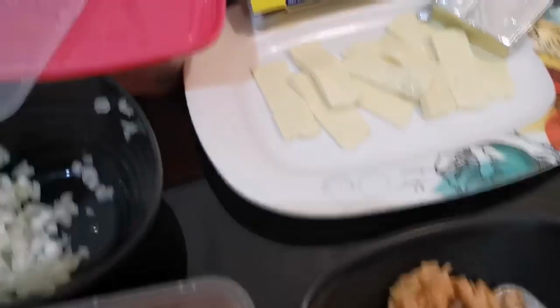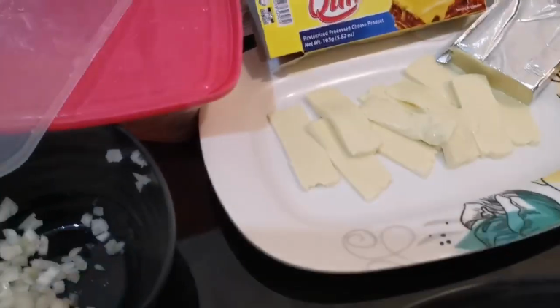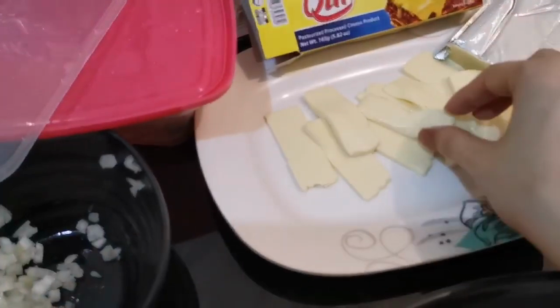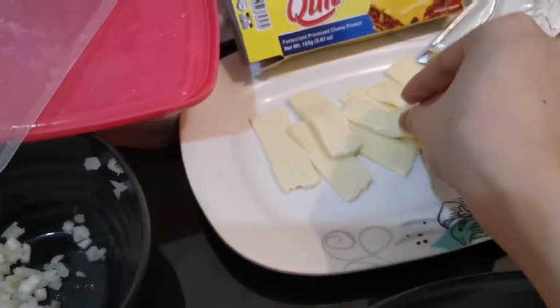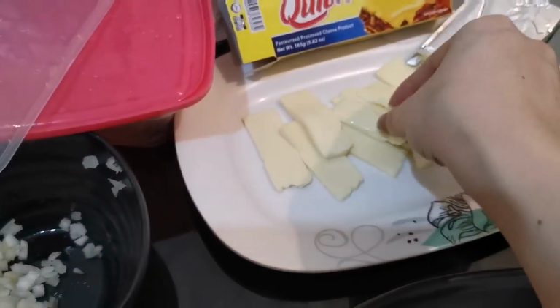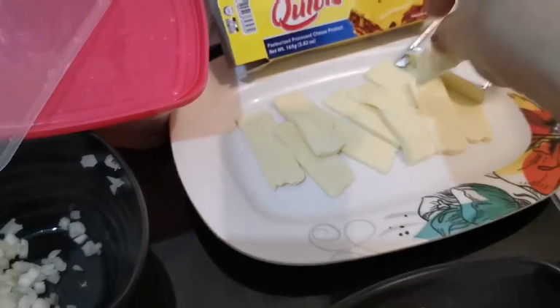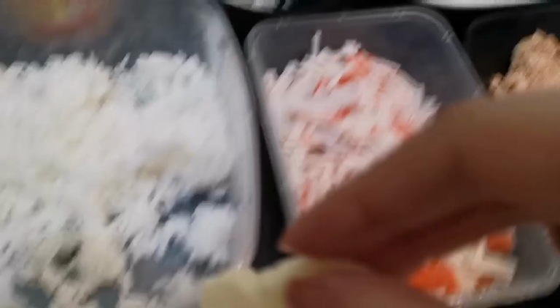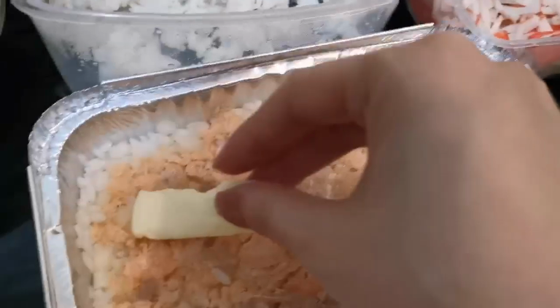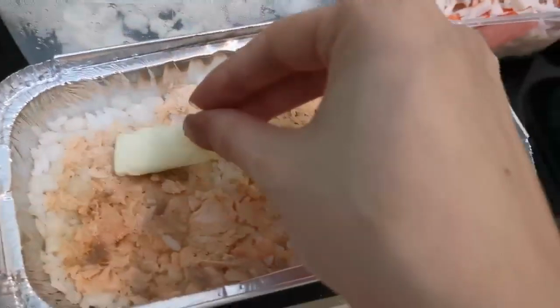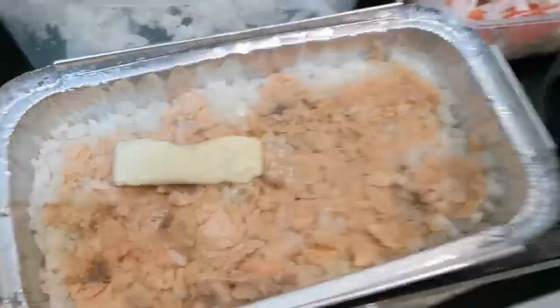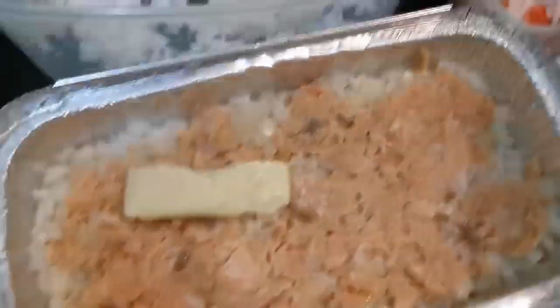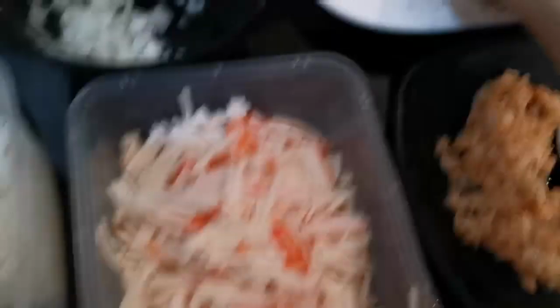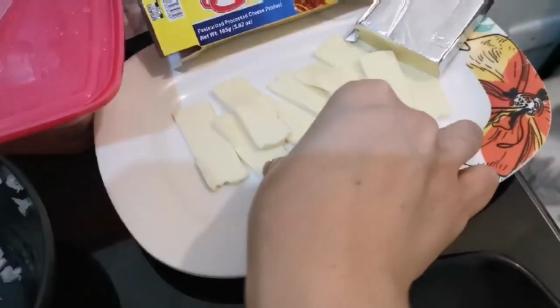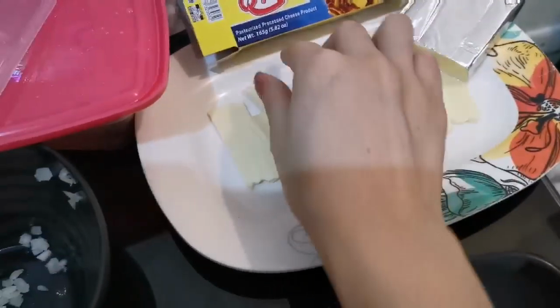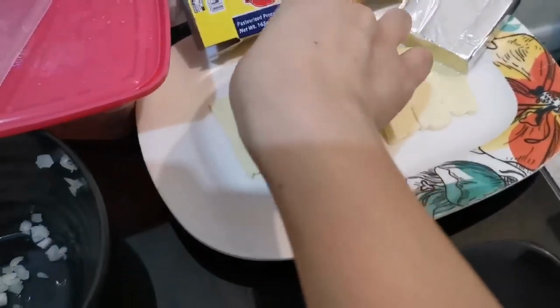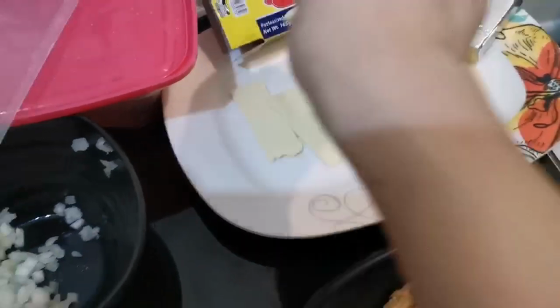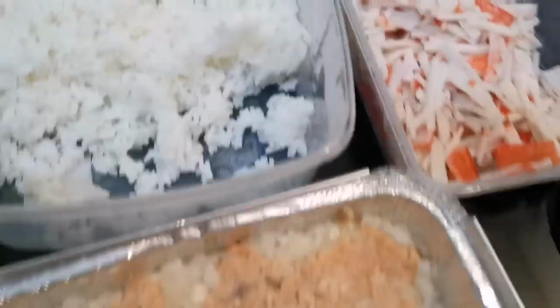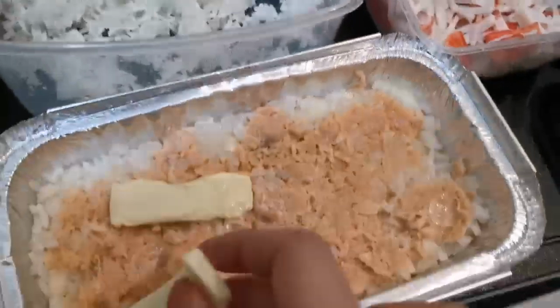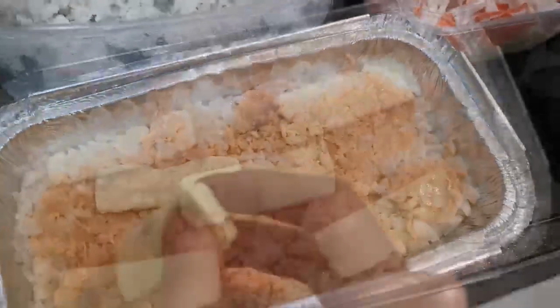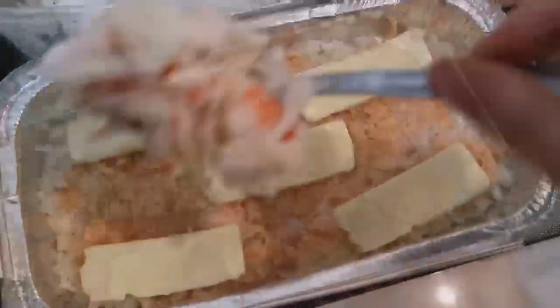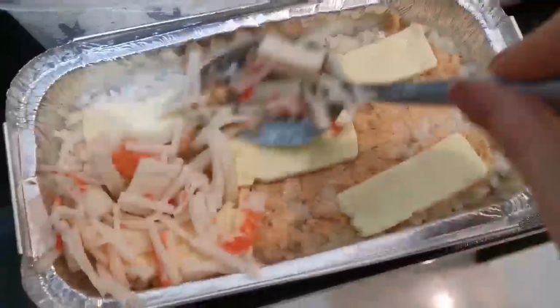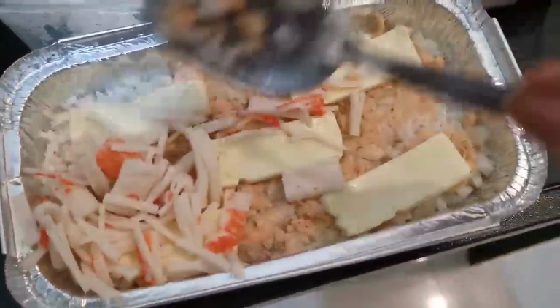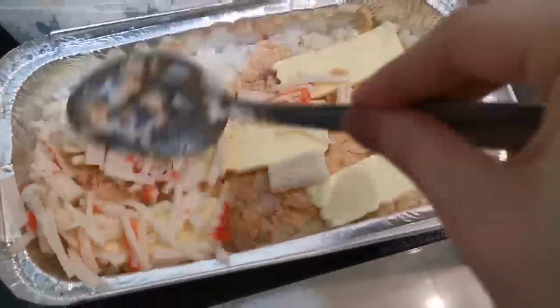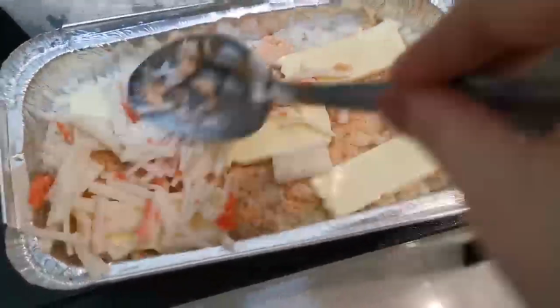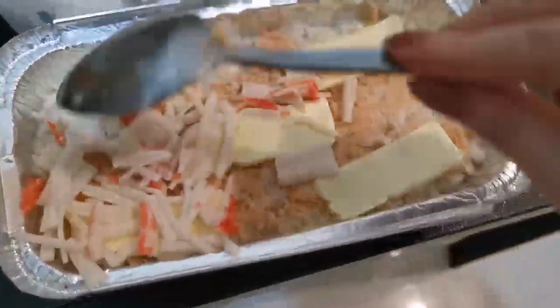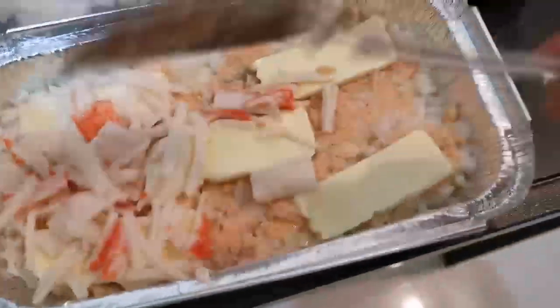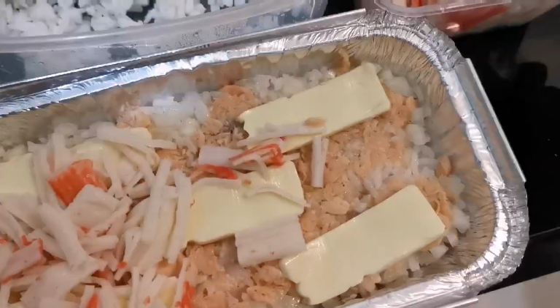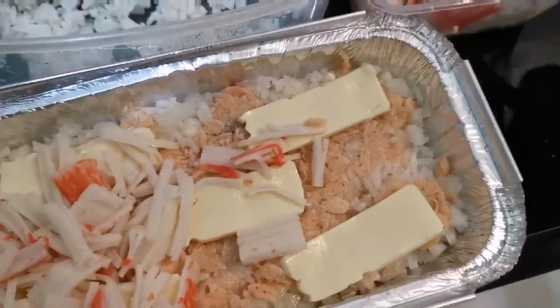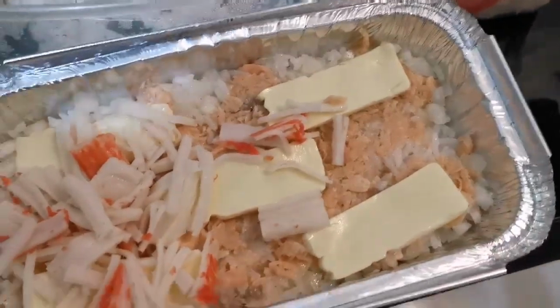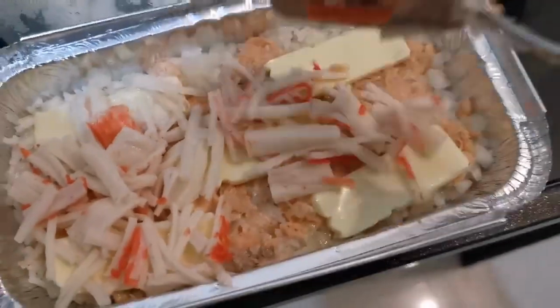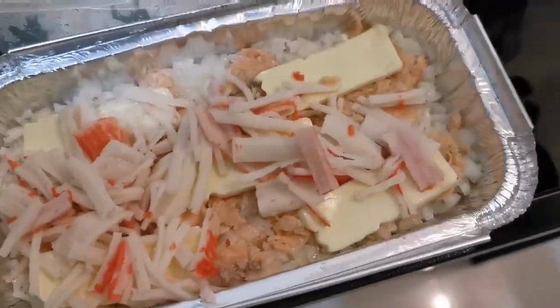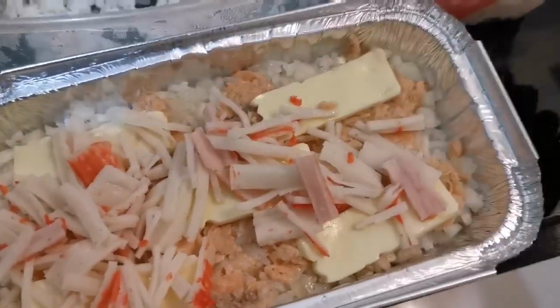Let's put some cheese under the crab sticks. So we brought down the crab sticks, and then let's put some eggs in the crab sticks.